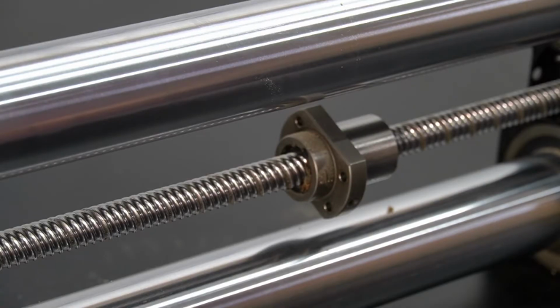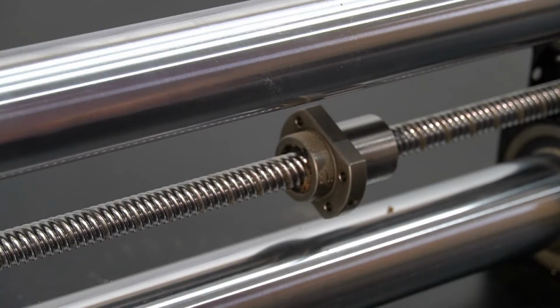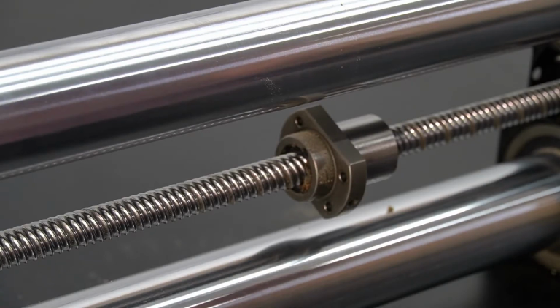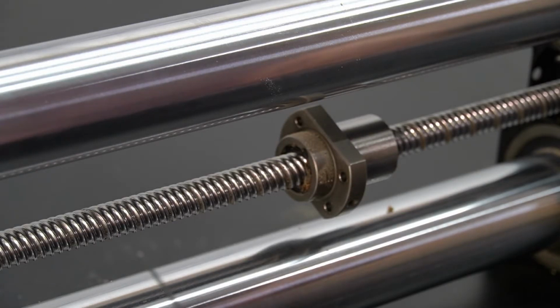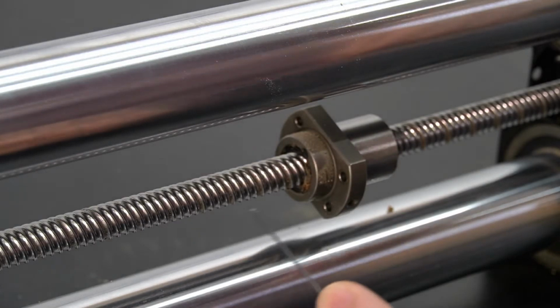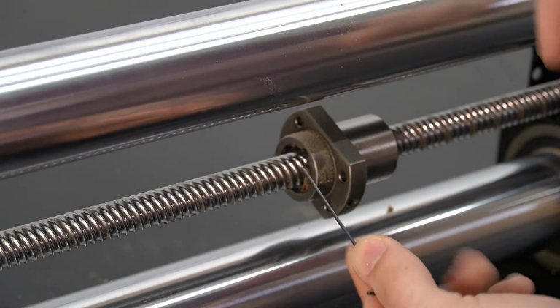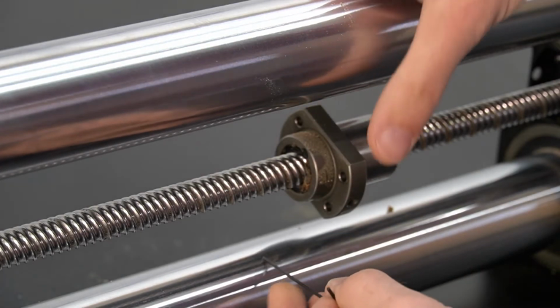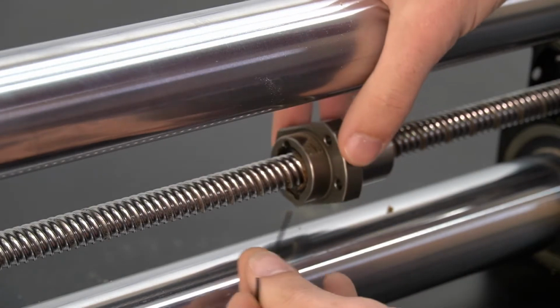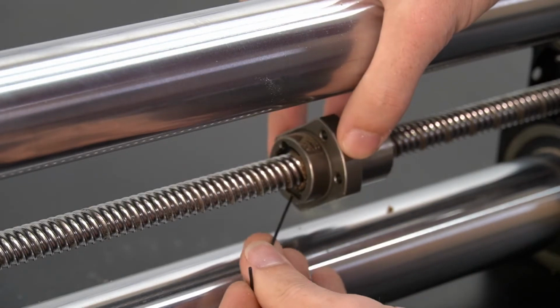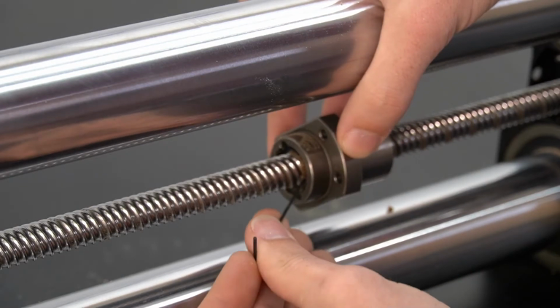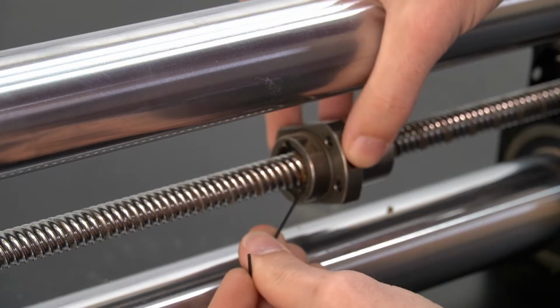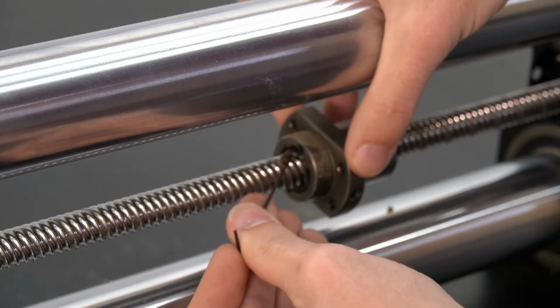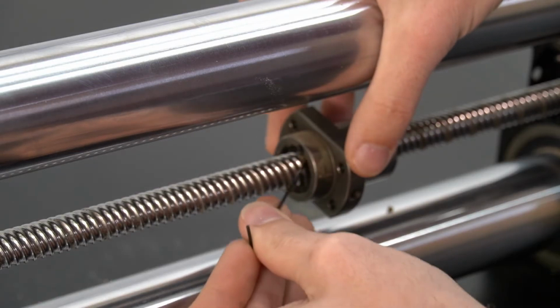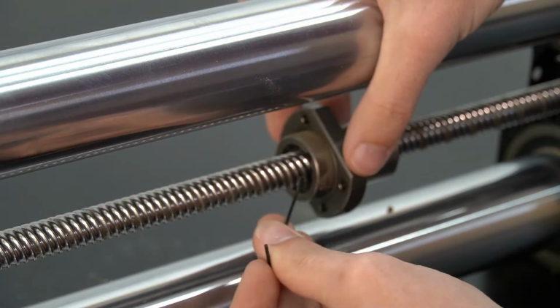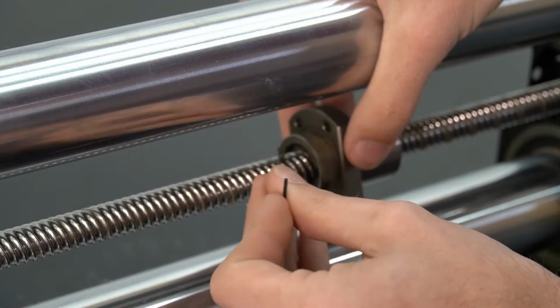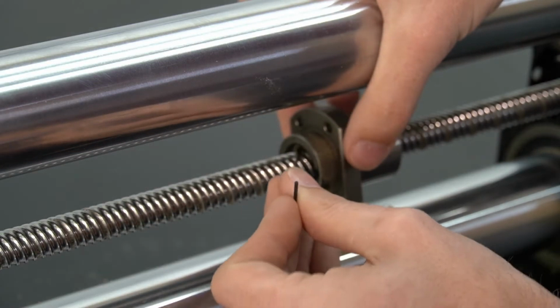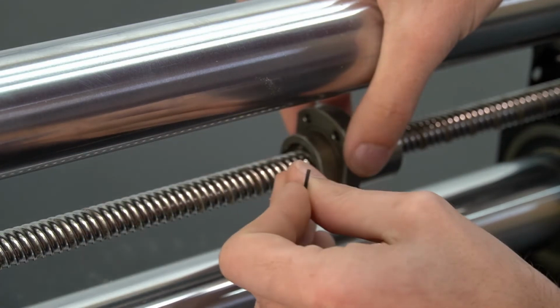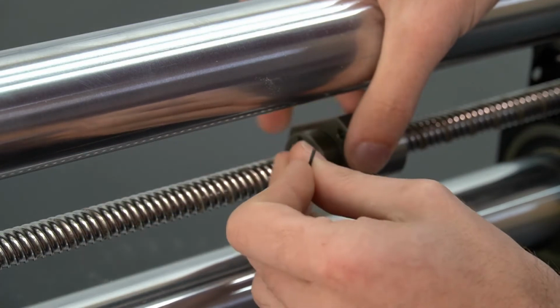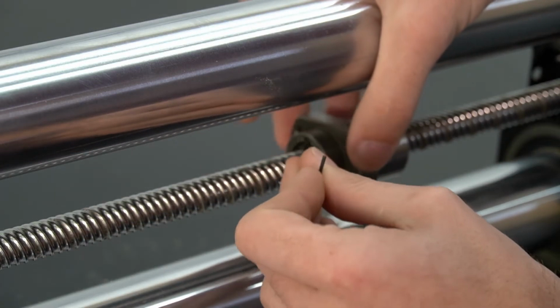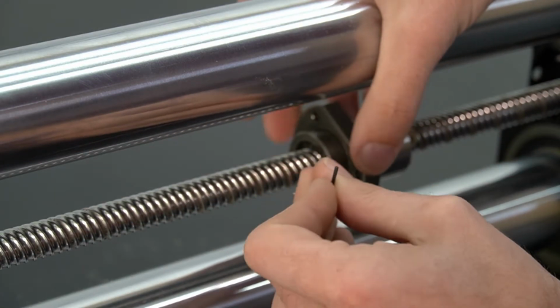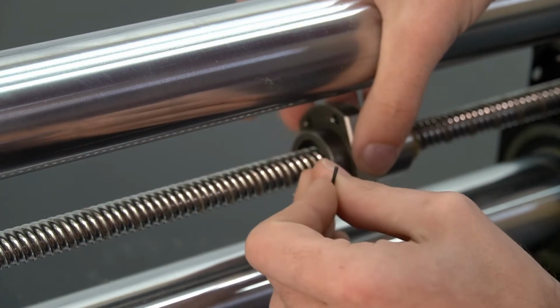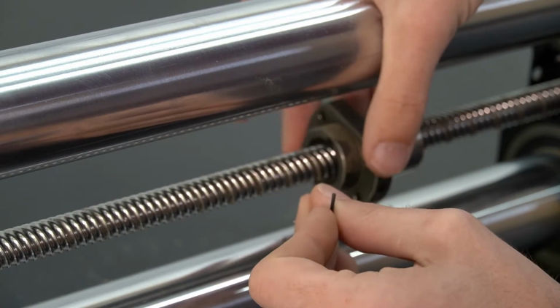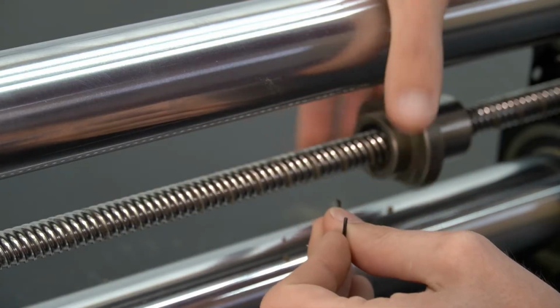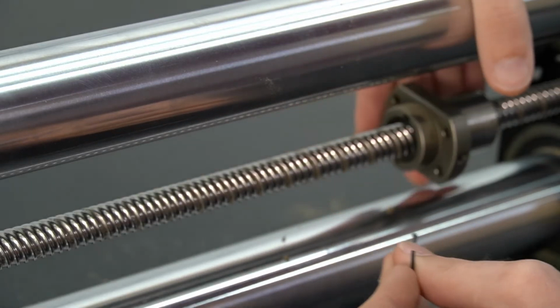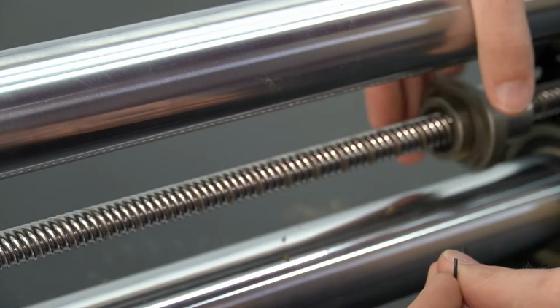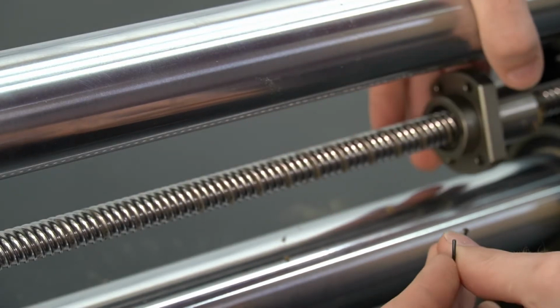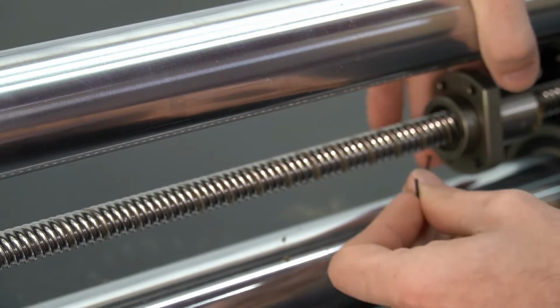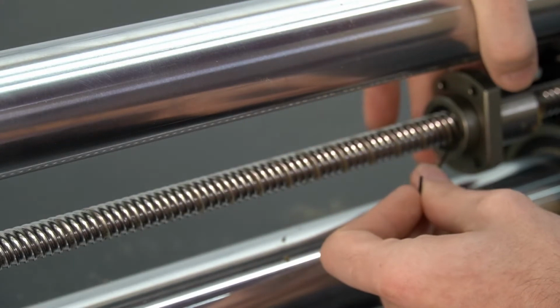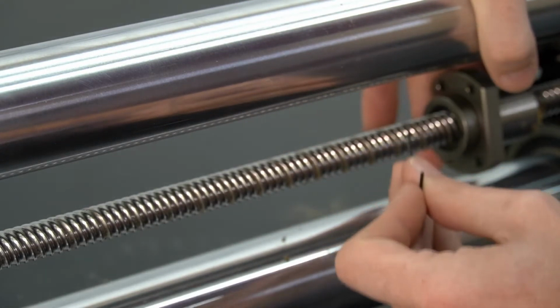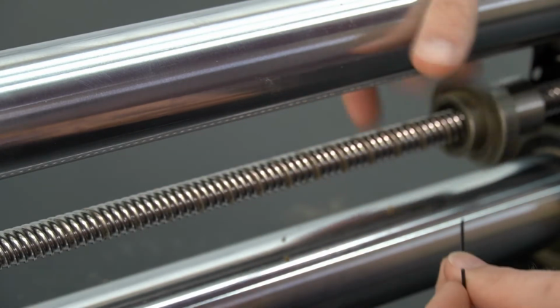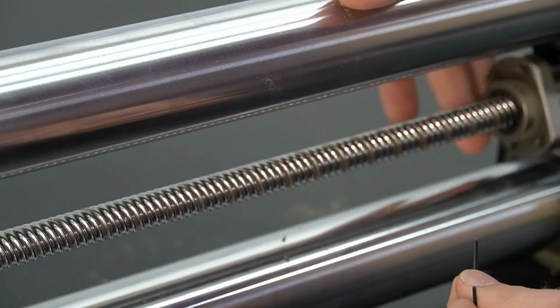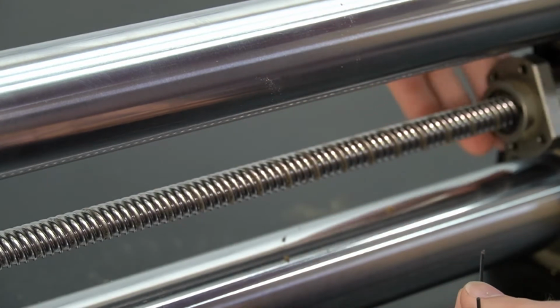With the small hex key, we can just knock off the excess dust from the outside of the ball nut. We're not going to push into the rubber washer that is holding the balls inside of the ball nut — we're just going to break loose what is on the outside.